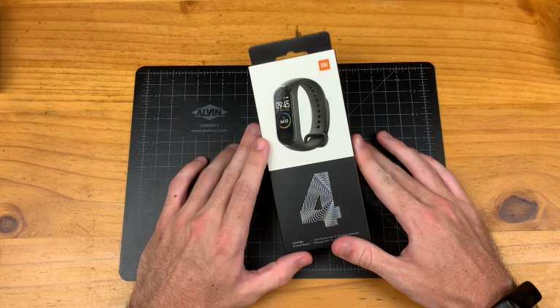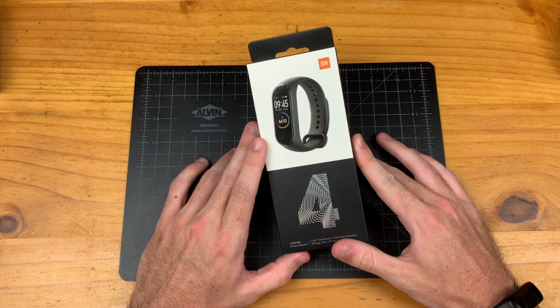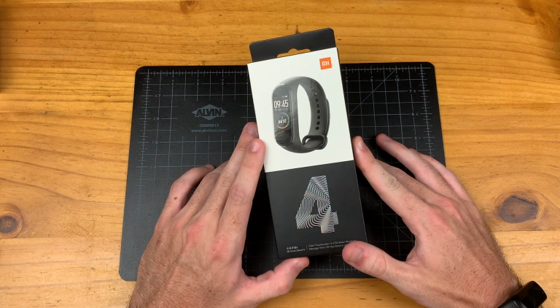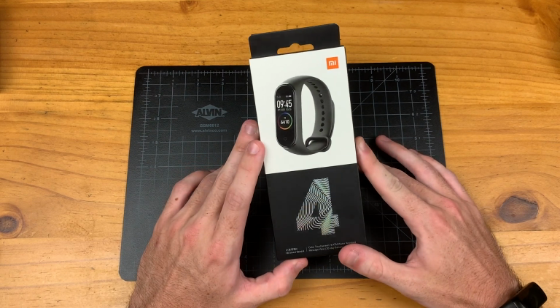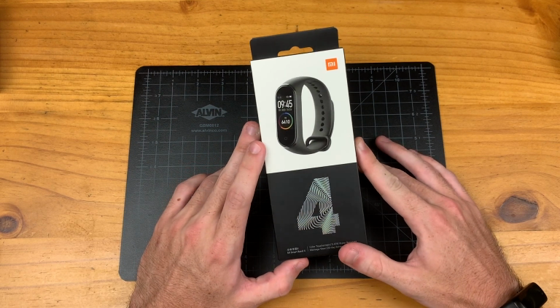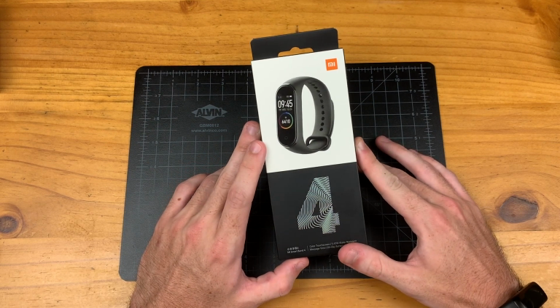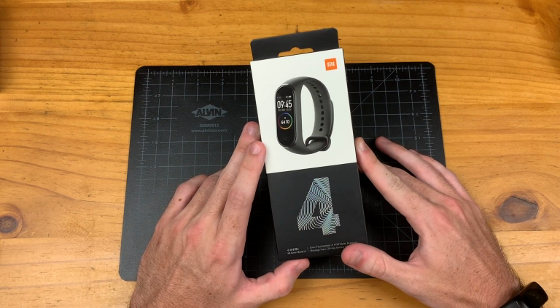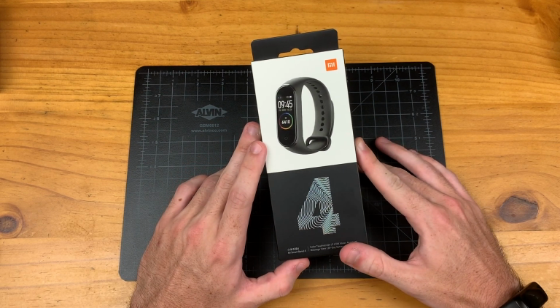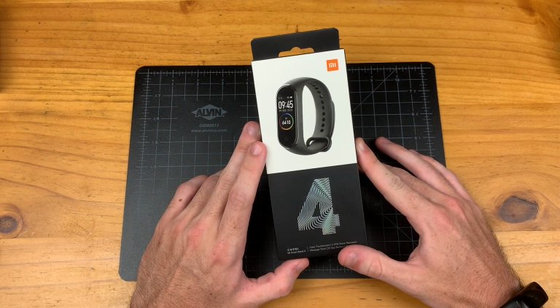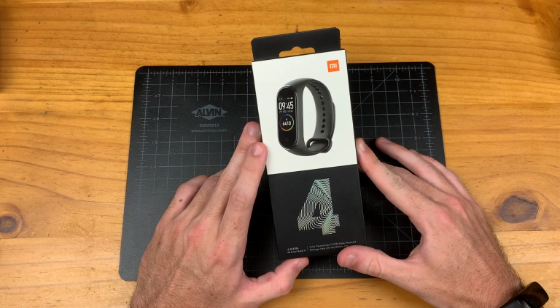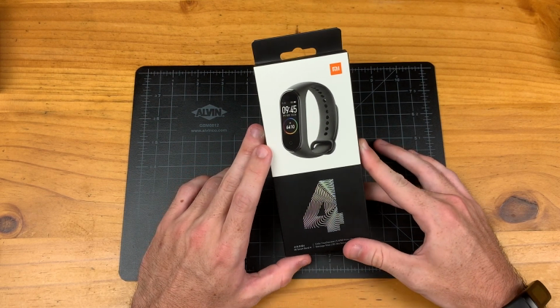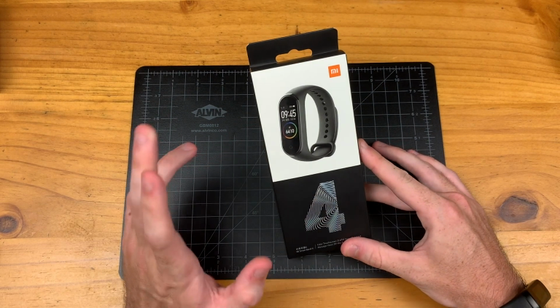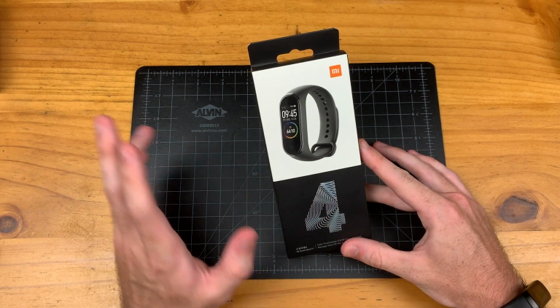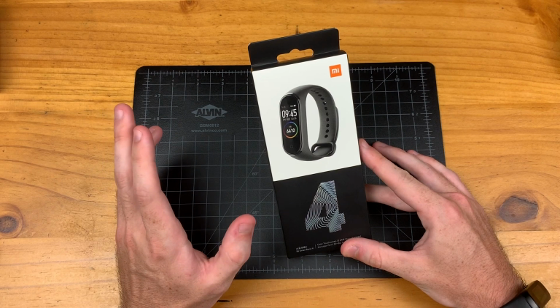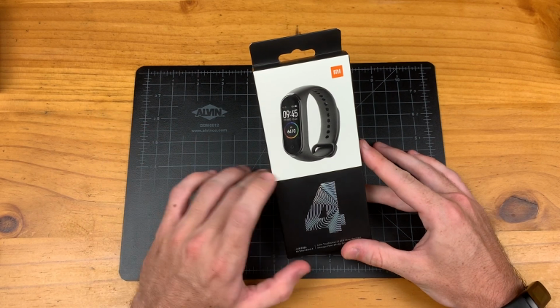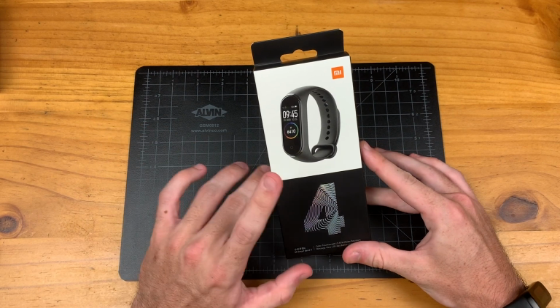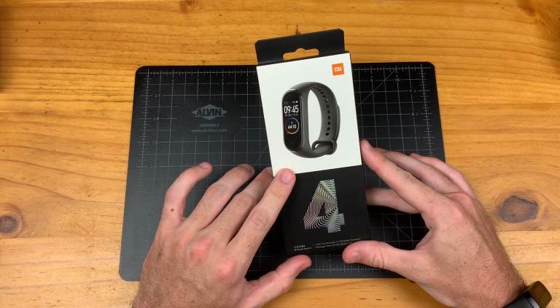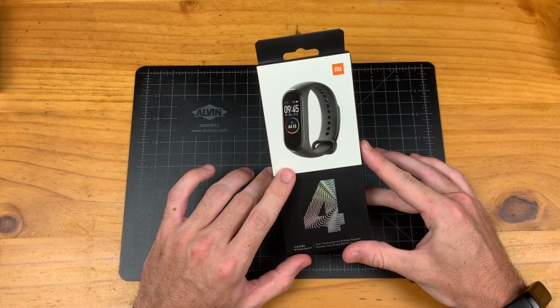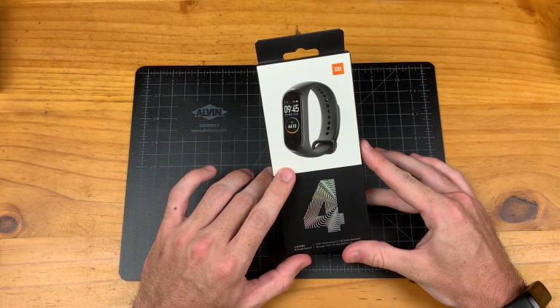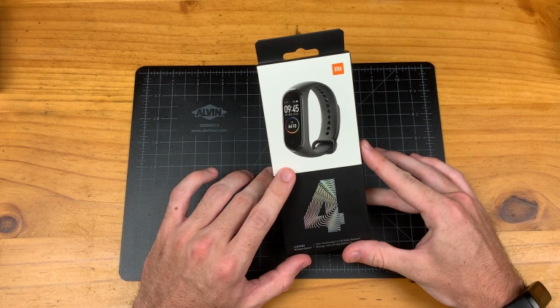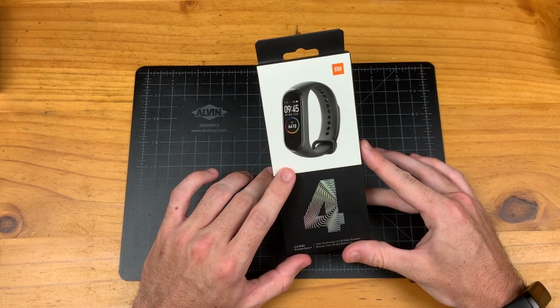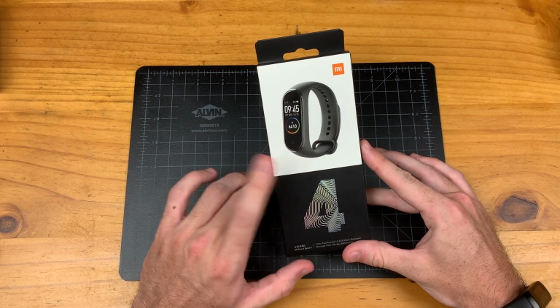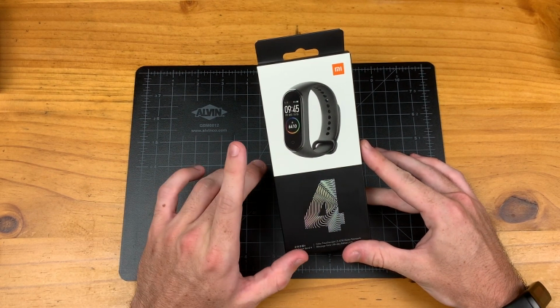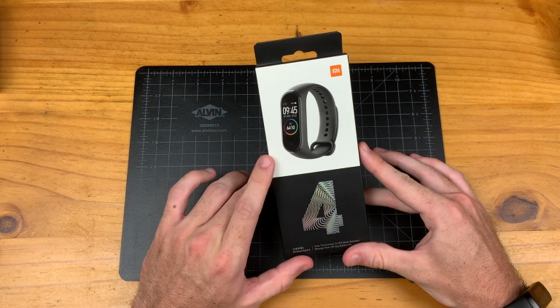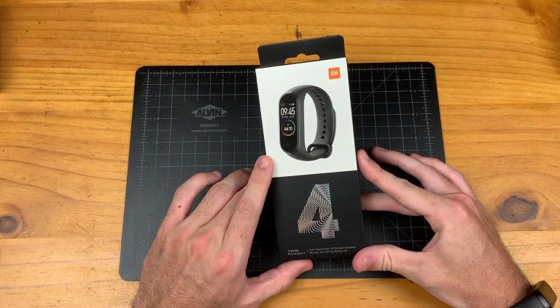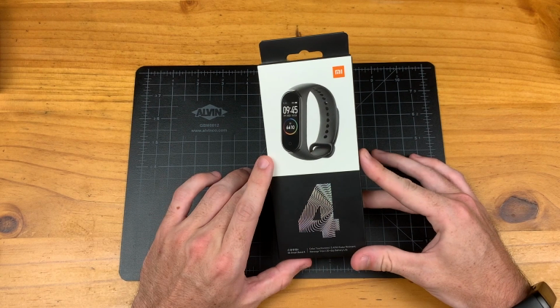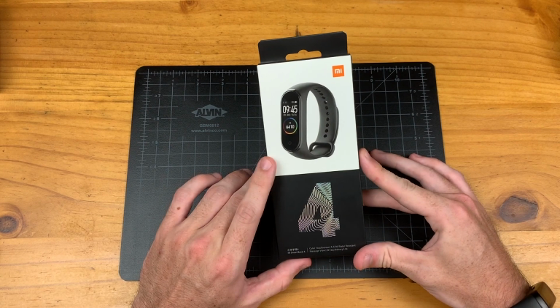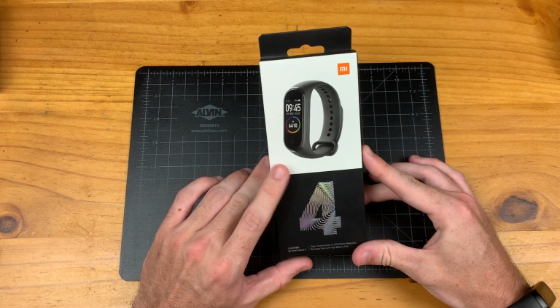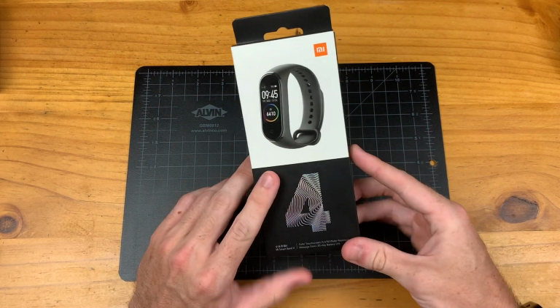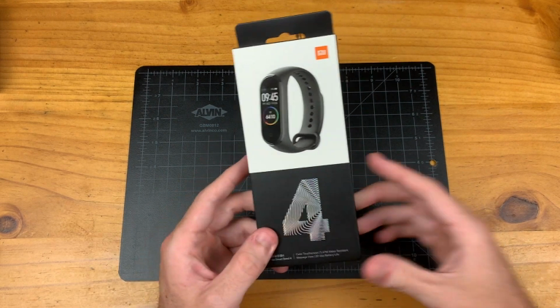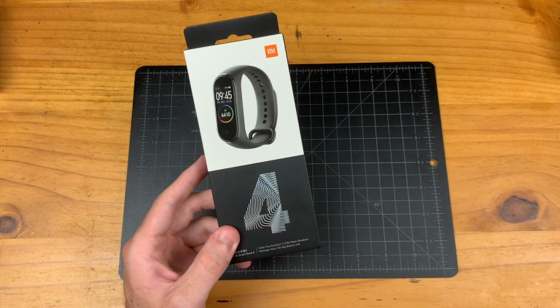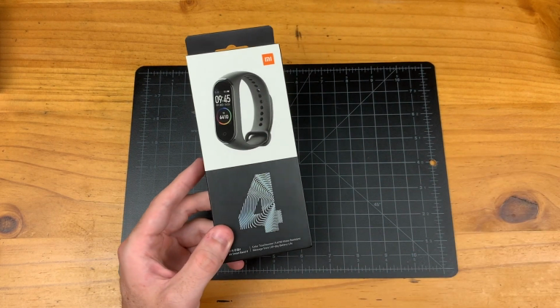This is actually the global or international version of the Mi Band 4. There's also a Chinese version. This version does not have NFC payment functions and it also supports more languages than the Chinese version.